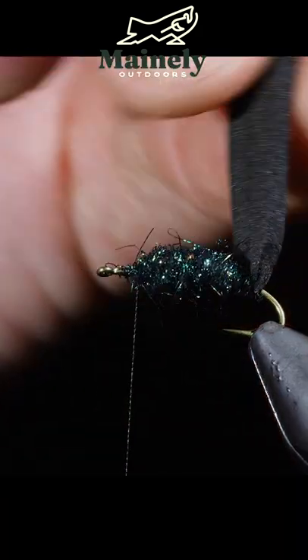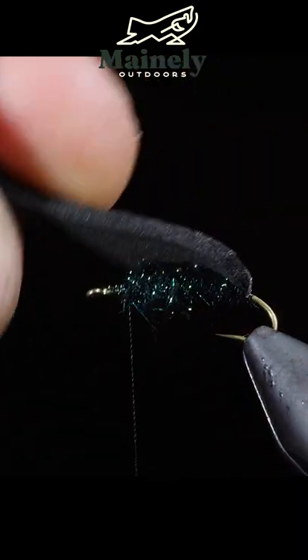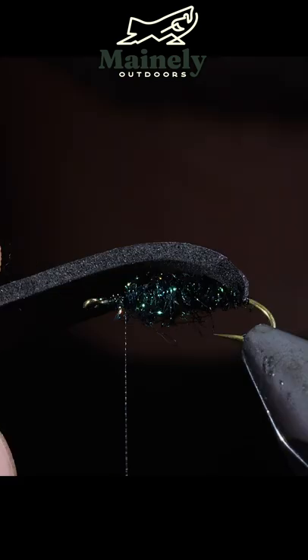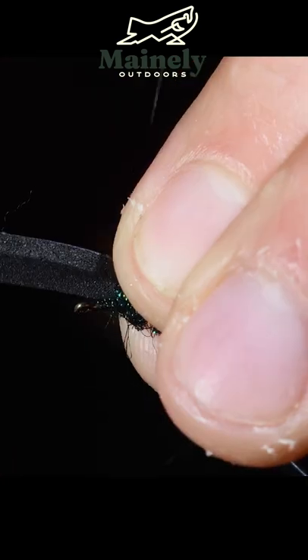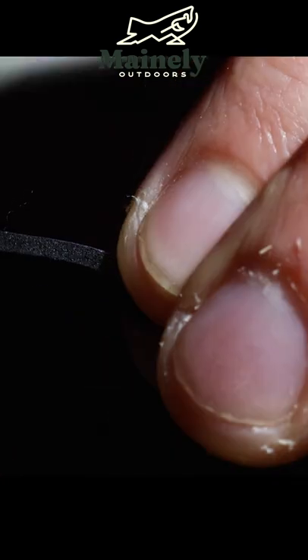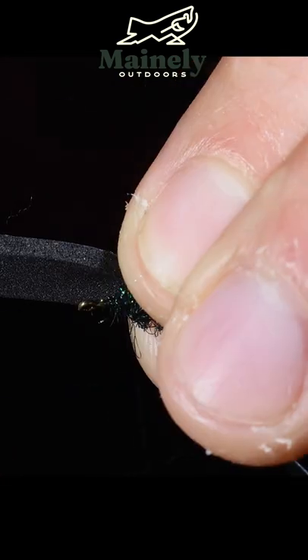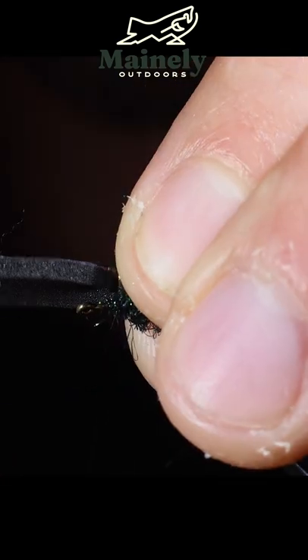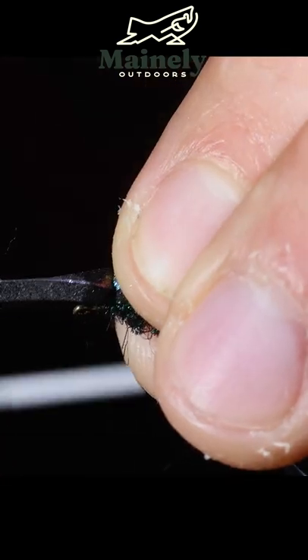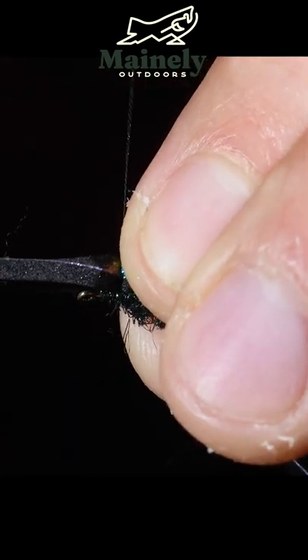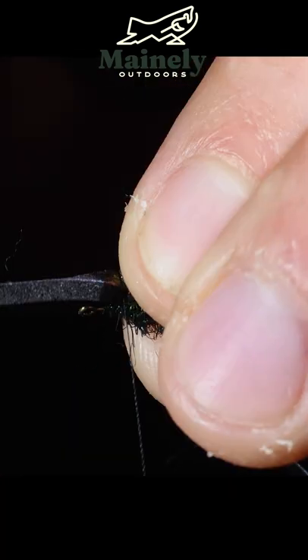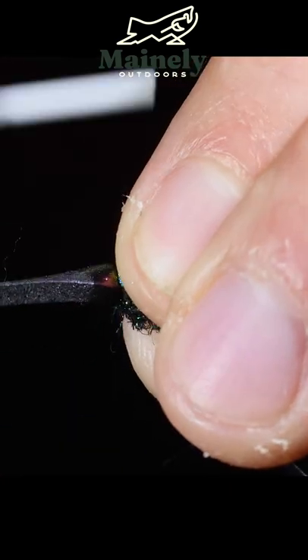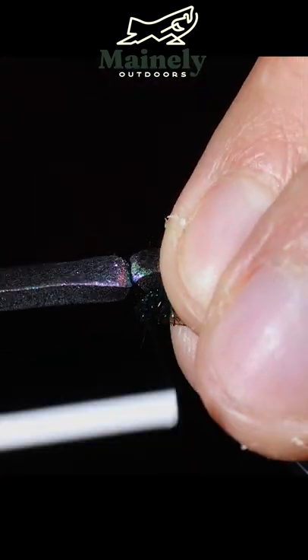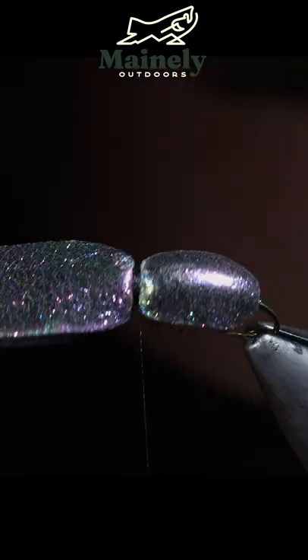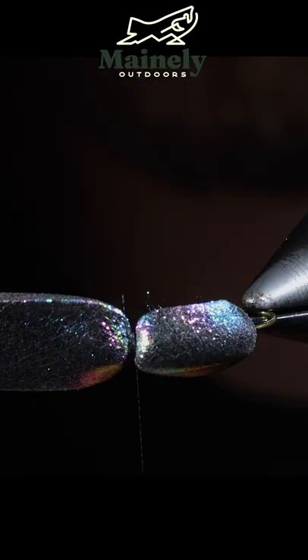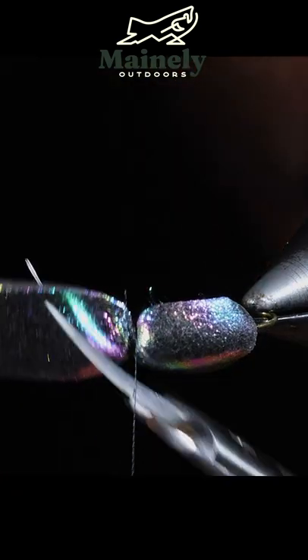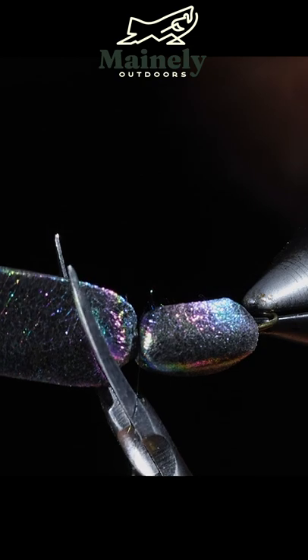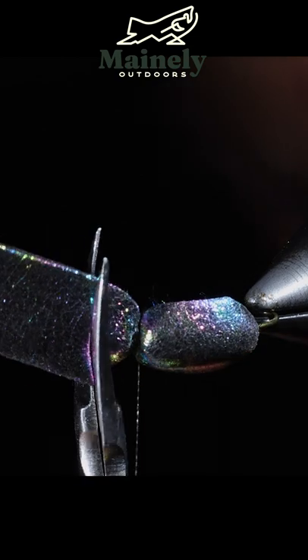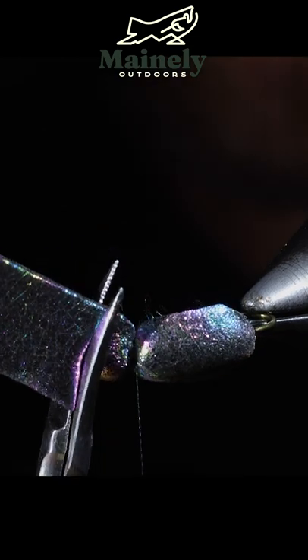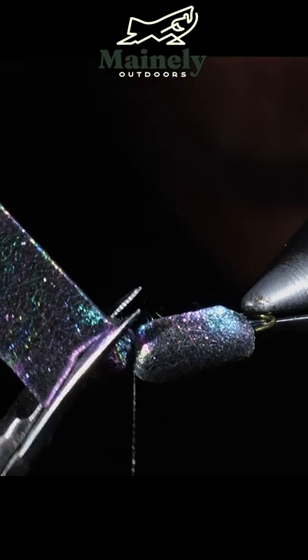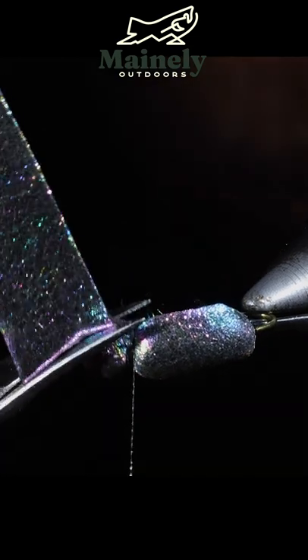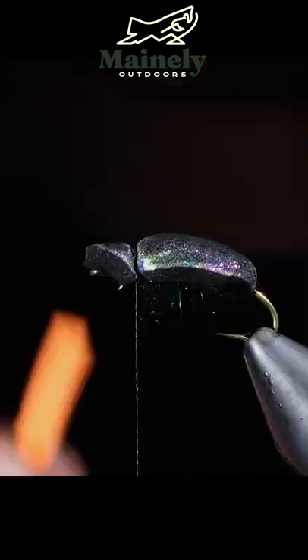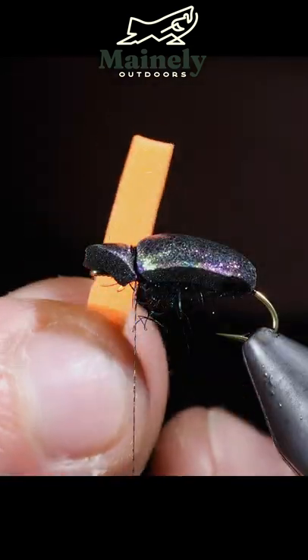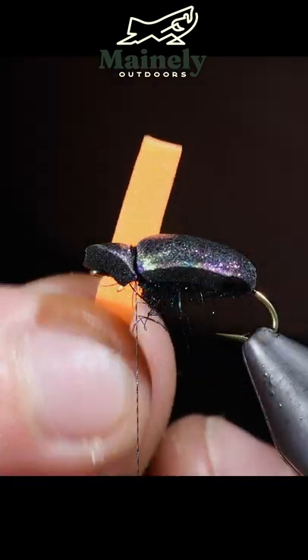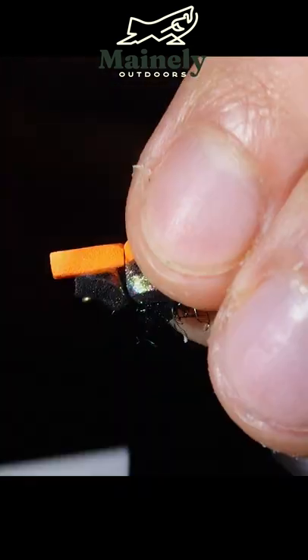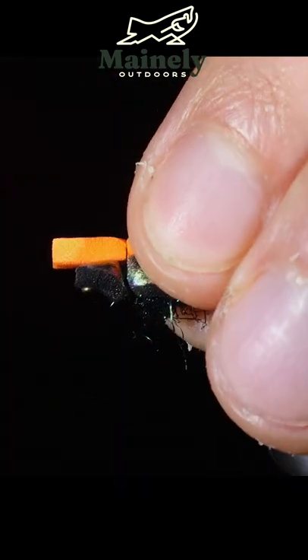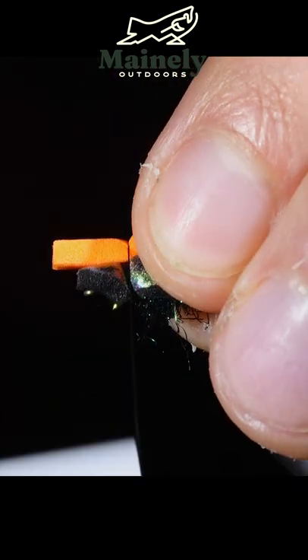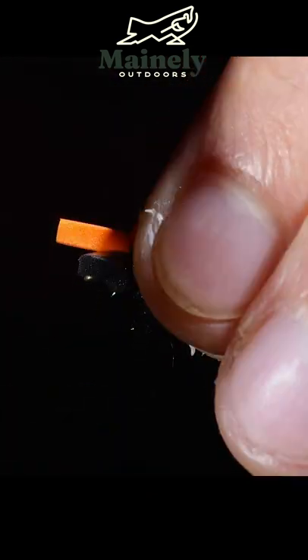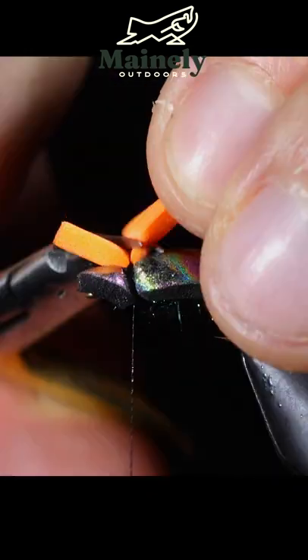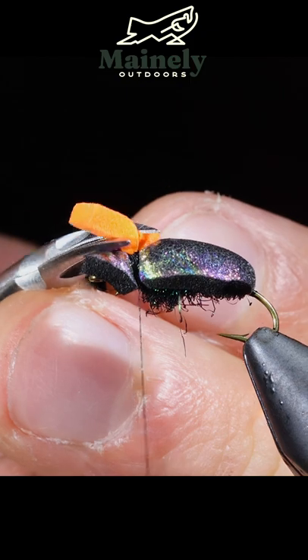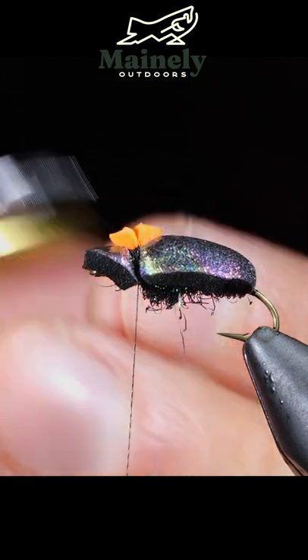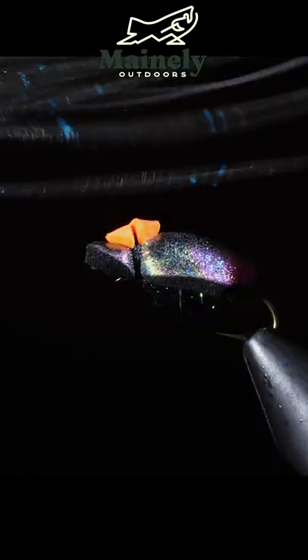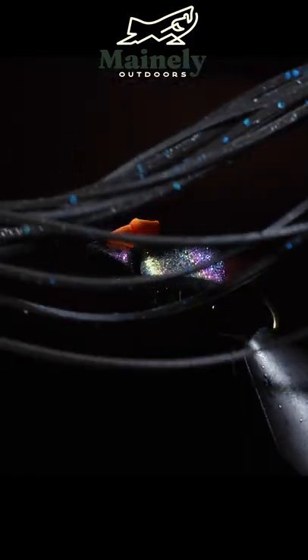We will fold over our foam and secure it tightly in place. Now trim off the excess. I like to round over the head like so, and grab a small piece of fluorescent foam and trim the excess free.